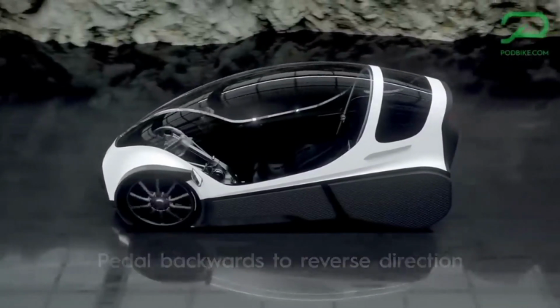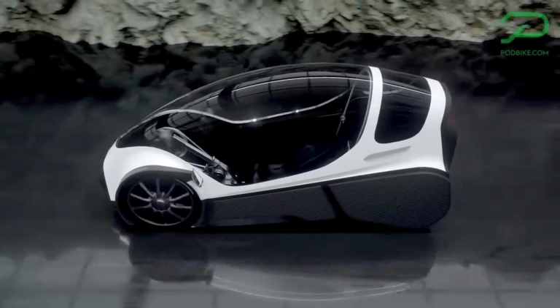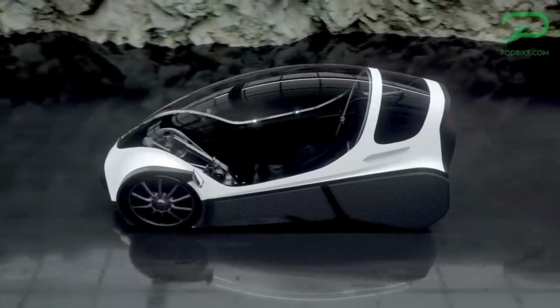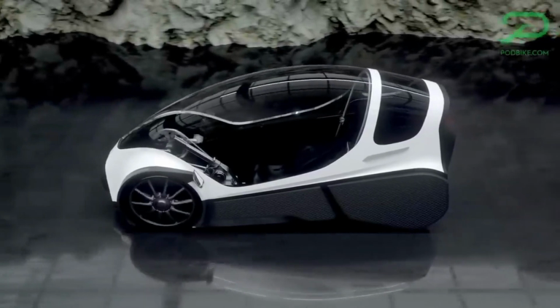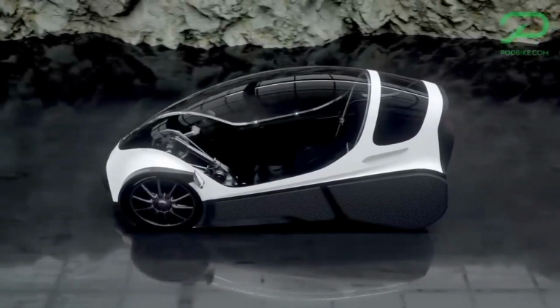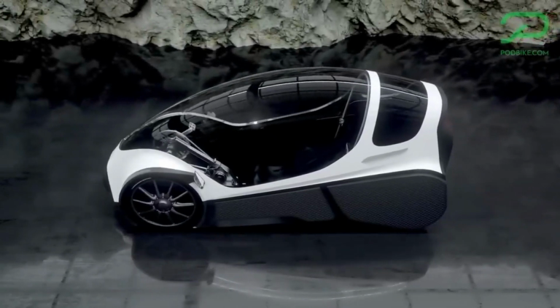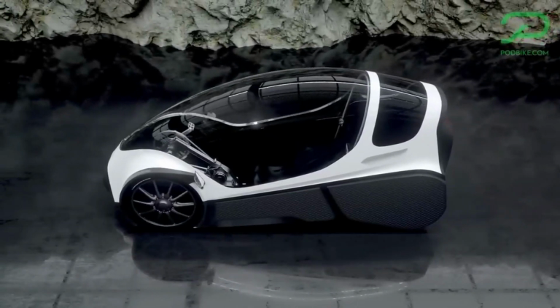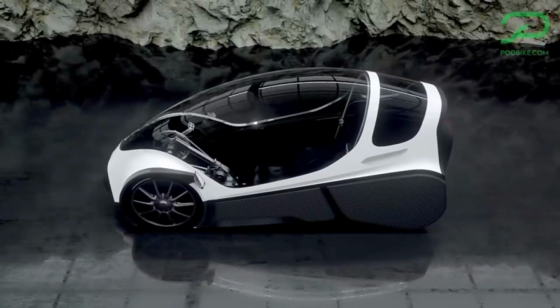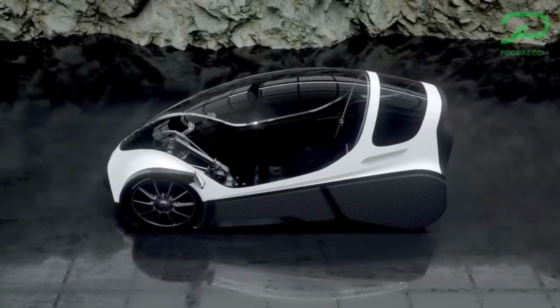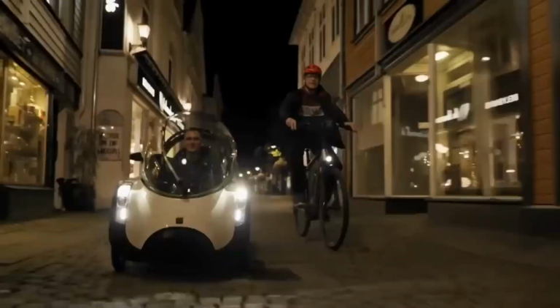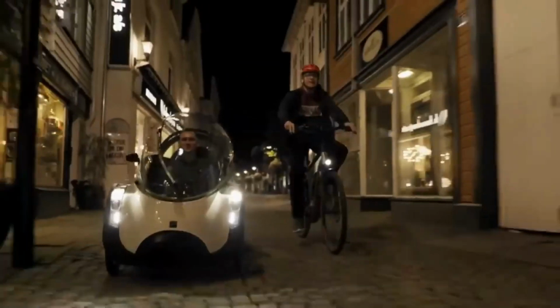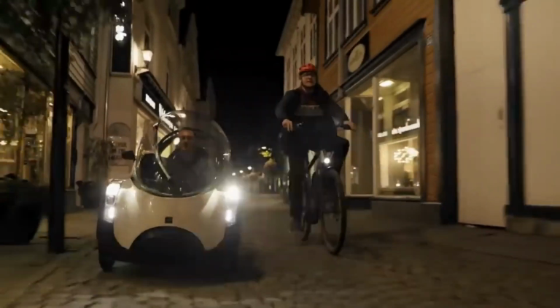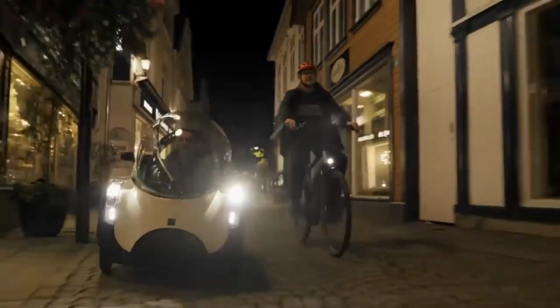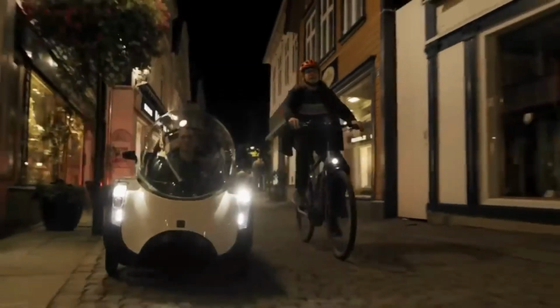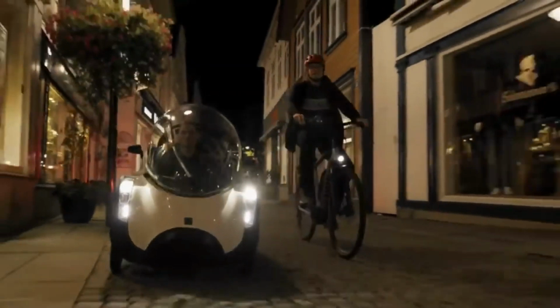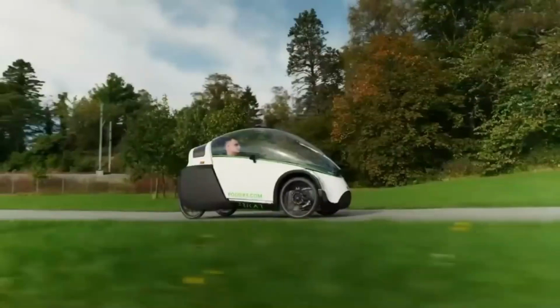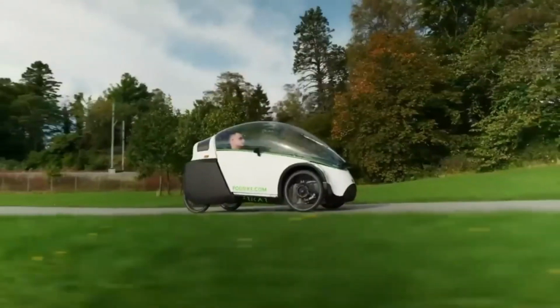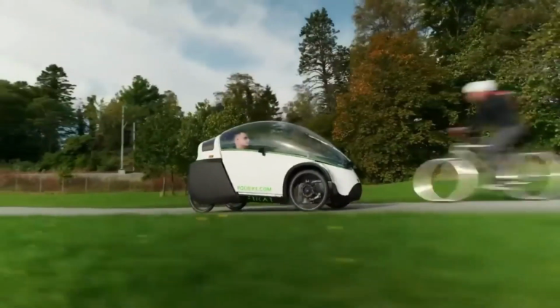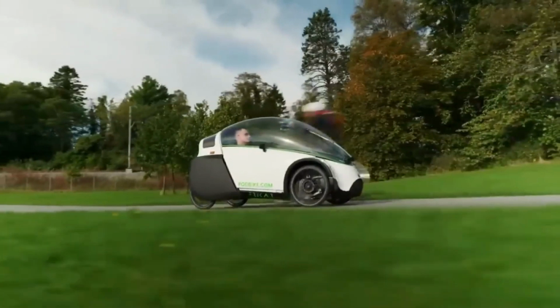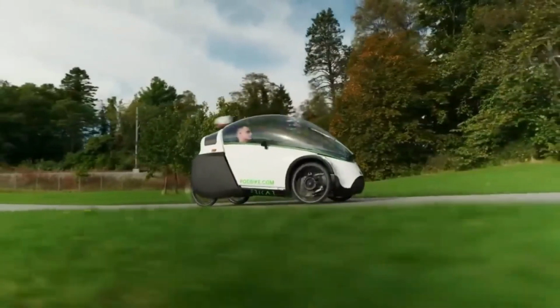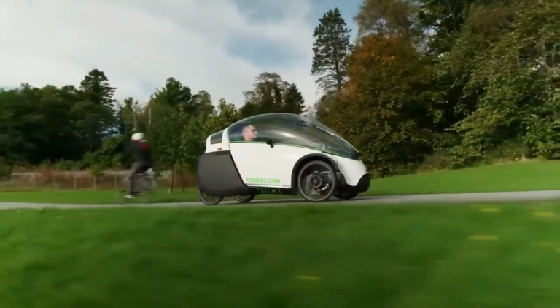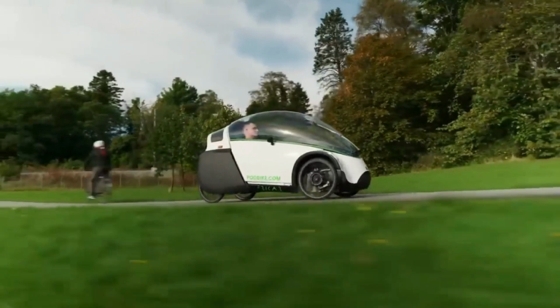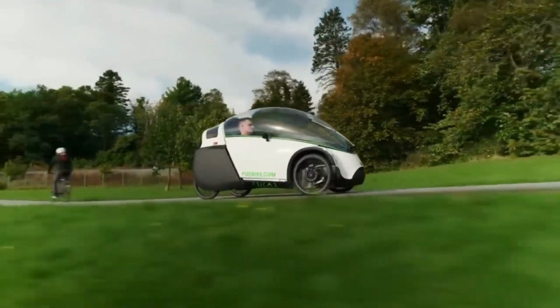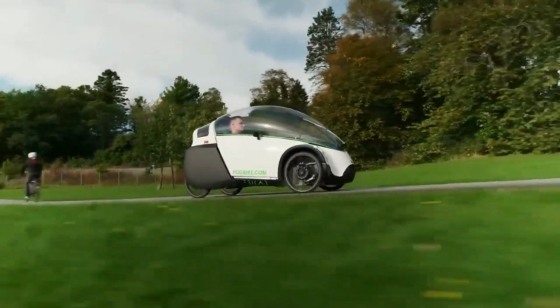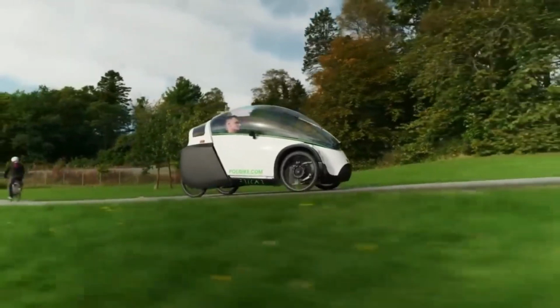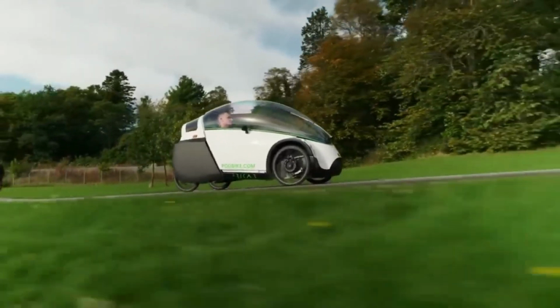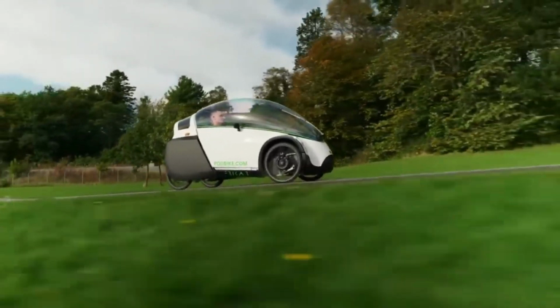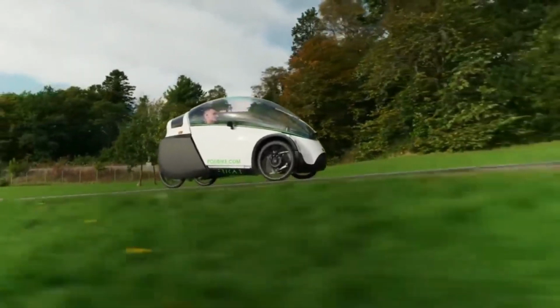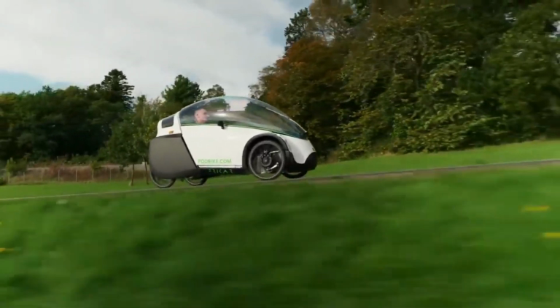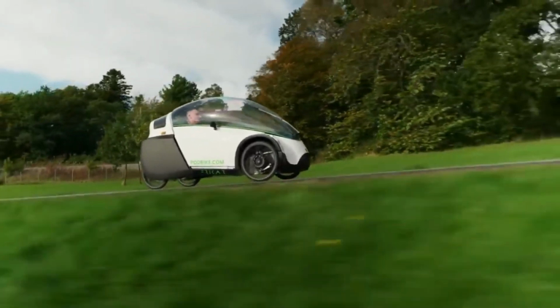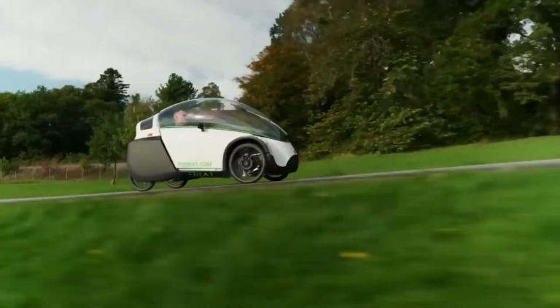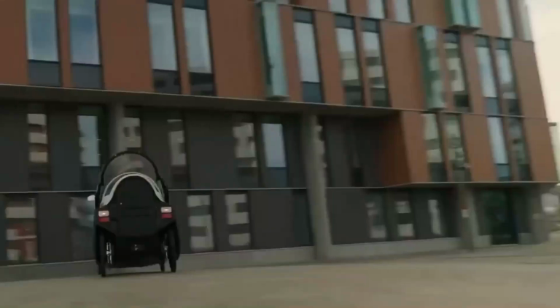All of this adds weight, of course, but strikingly the Friker is so aerodynamic that Podbike says it offers similar drag to a racing bike.